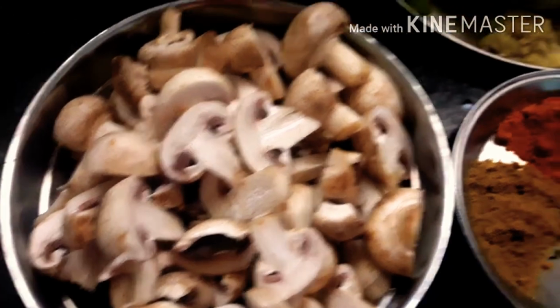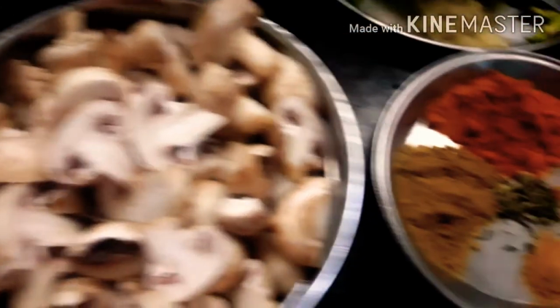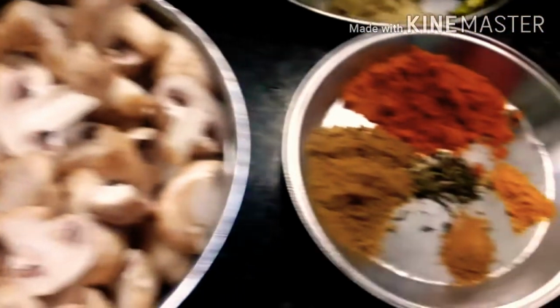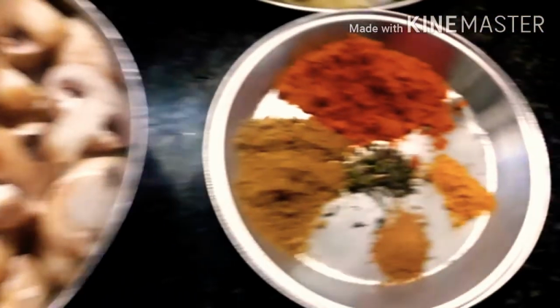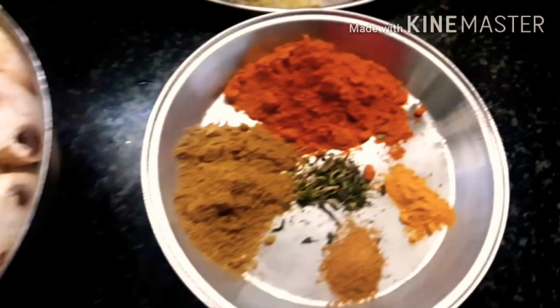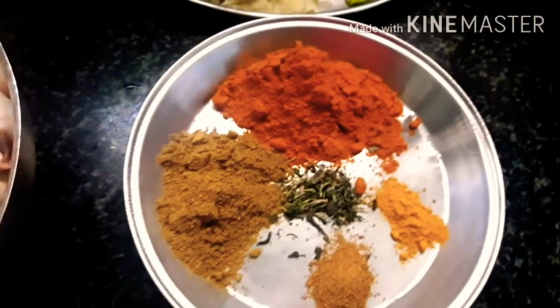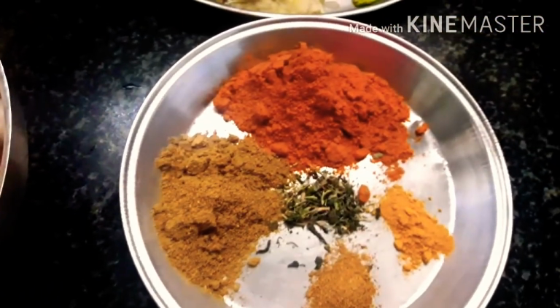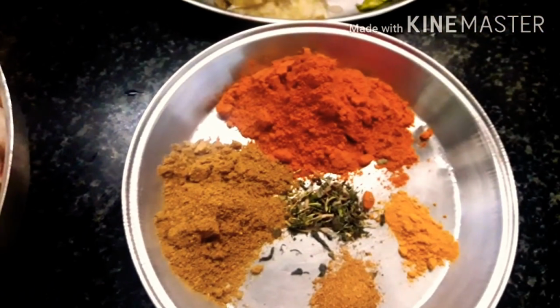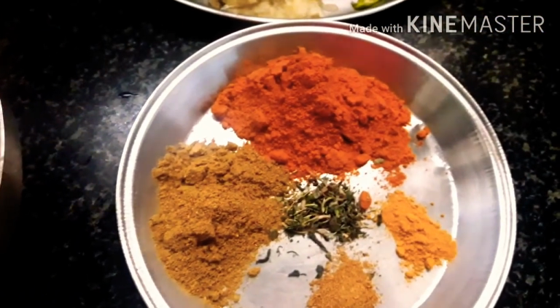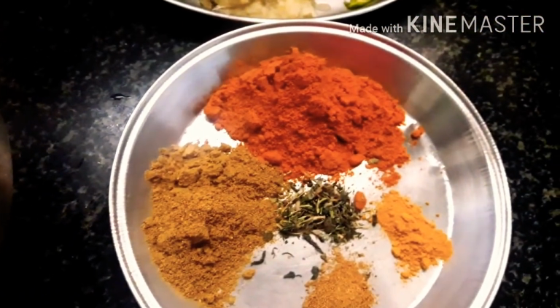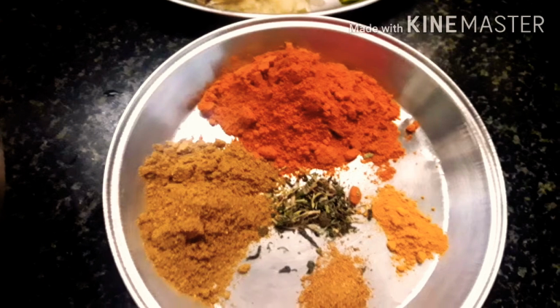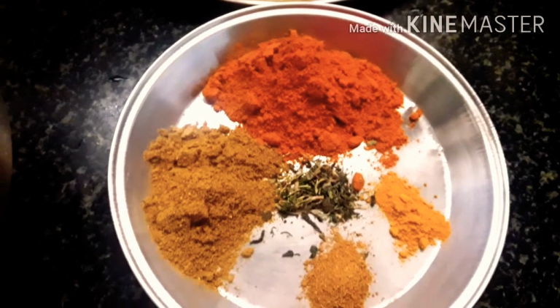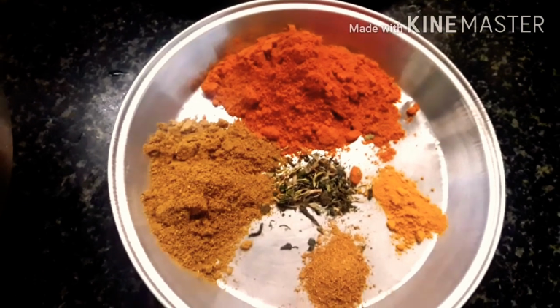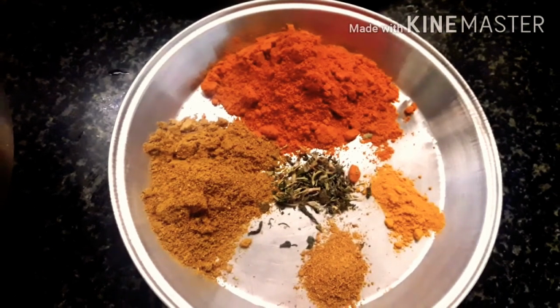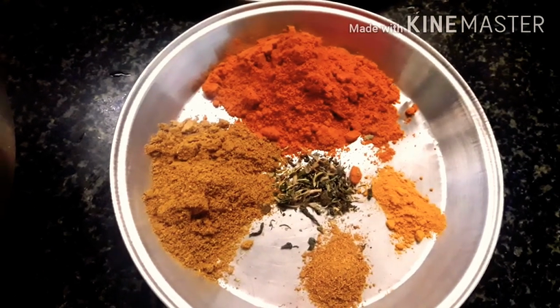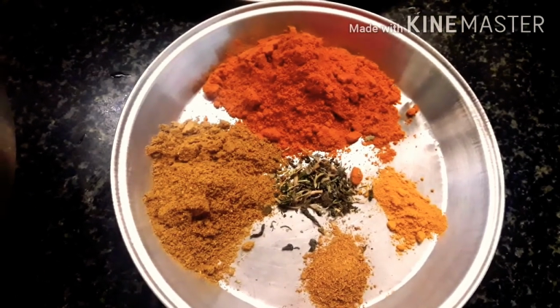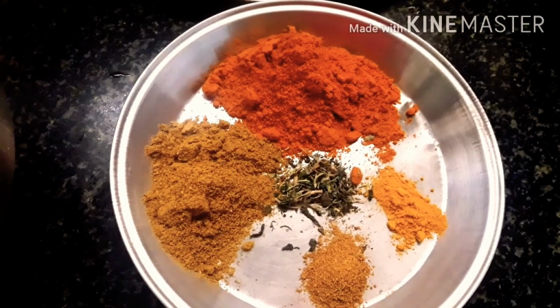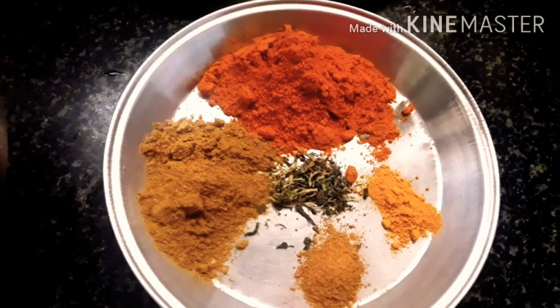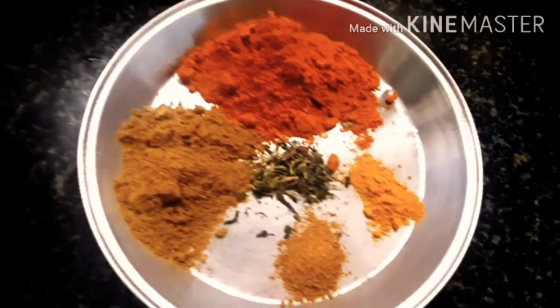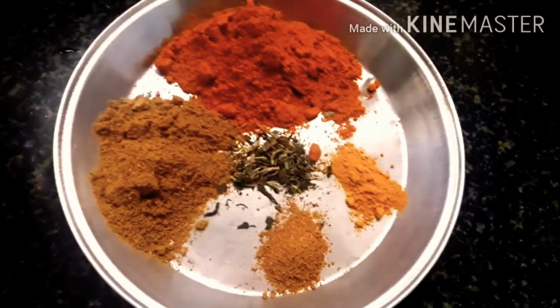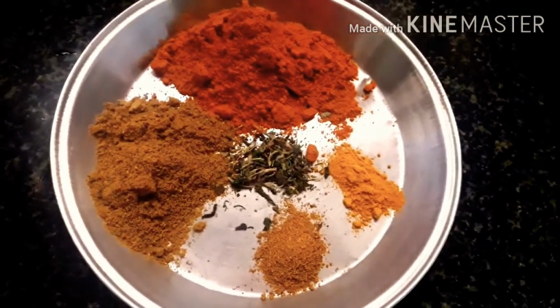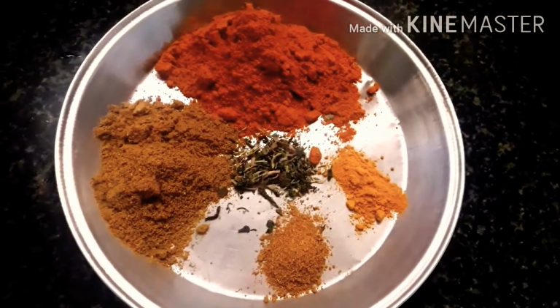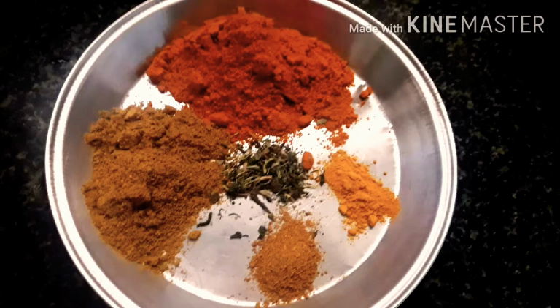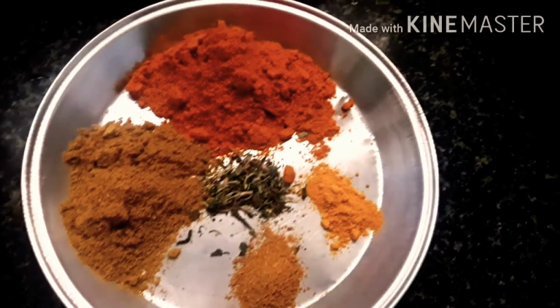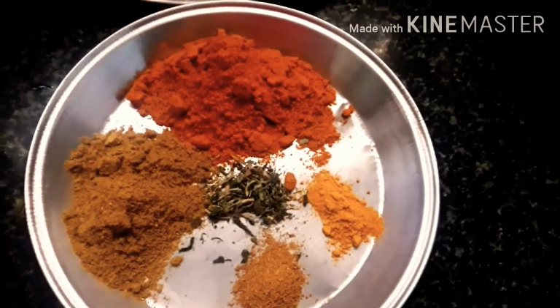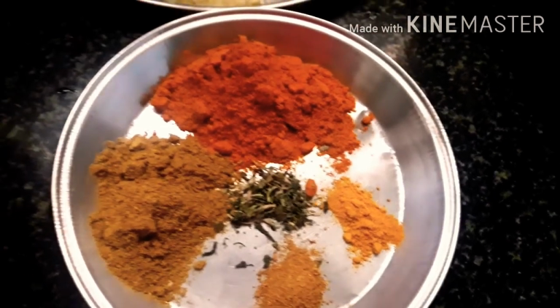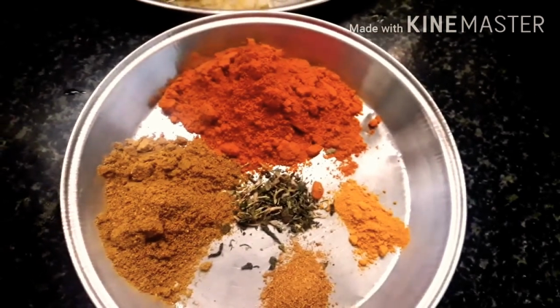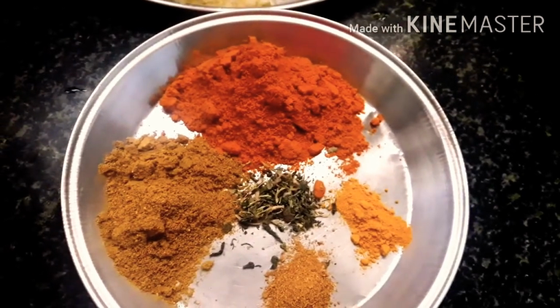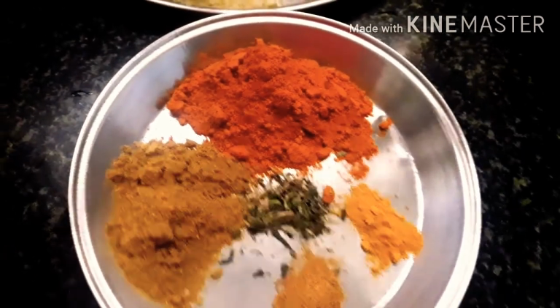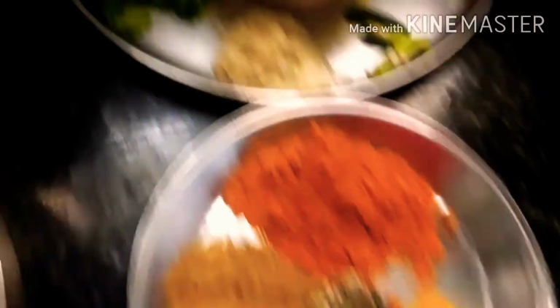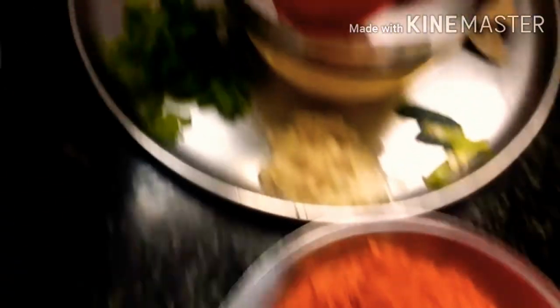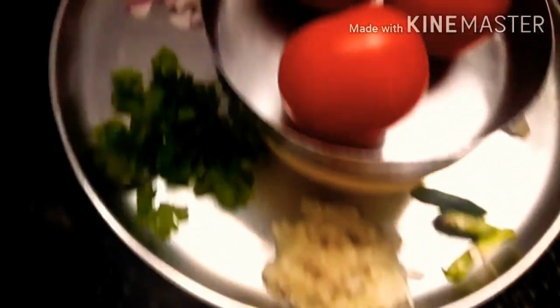Here we are going to wash and clean the mushroom. 300 grams of mushroom, cut. Here we are going to use karam powder, daniyah powder, kasturi, turmeric, and garam masala.